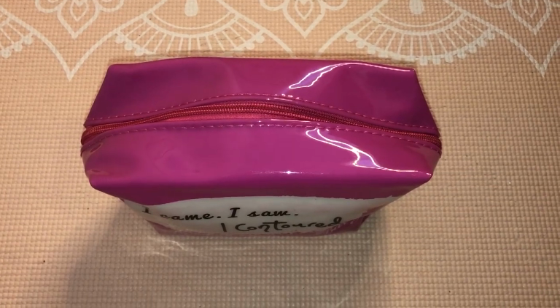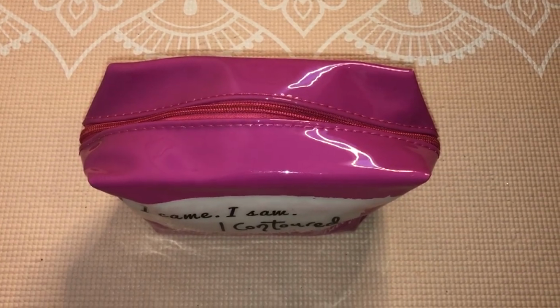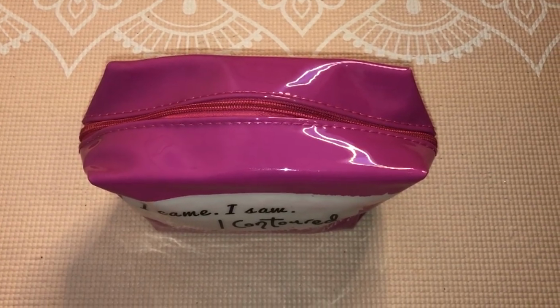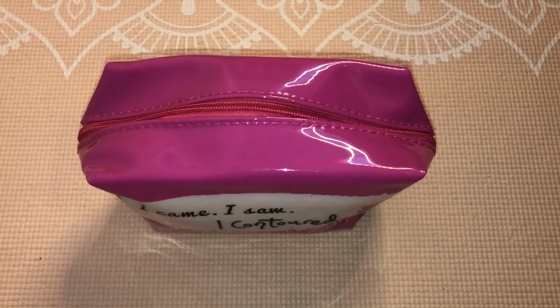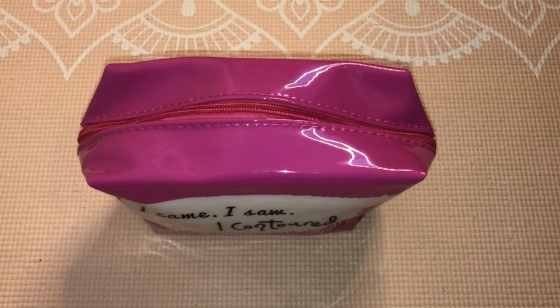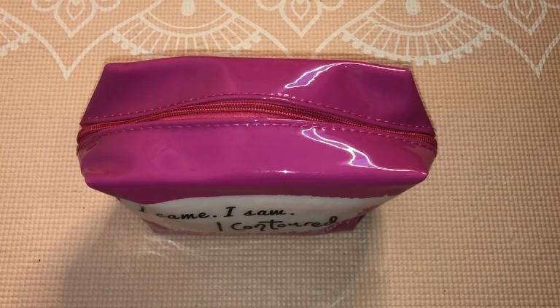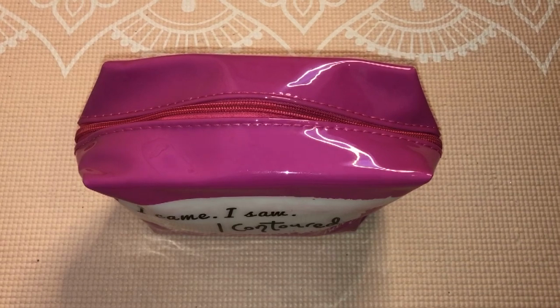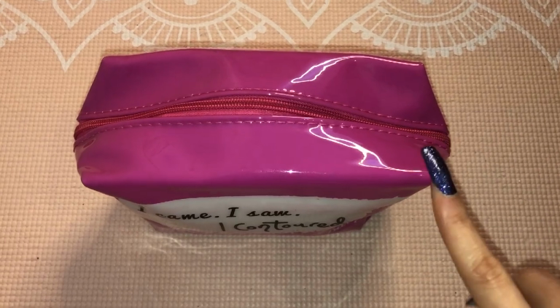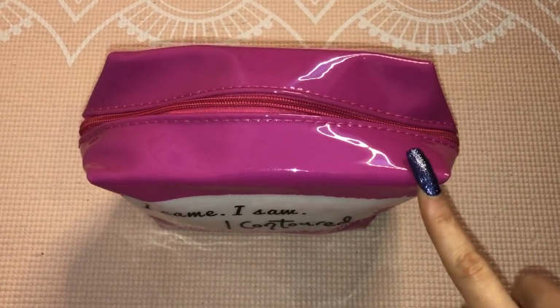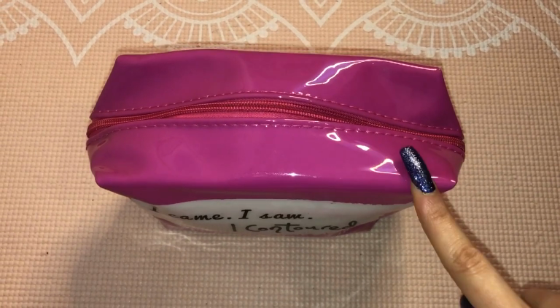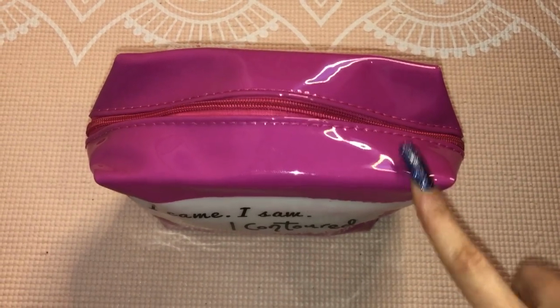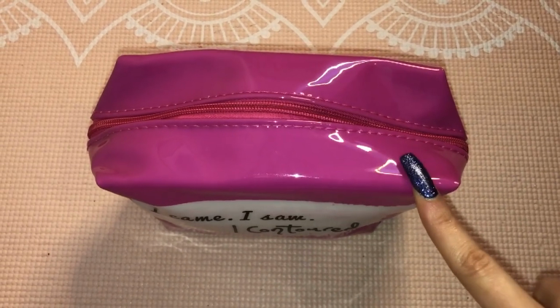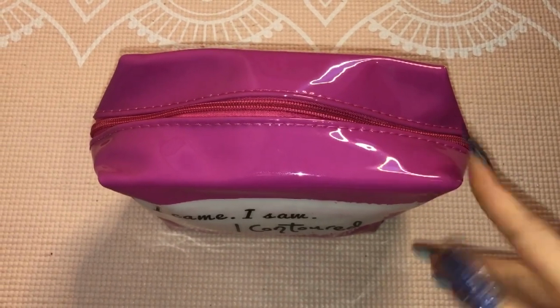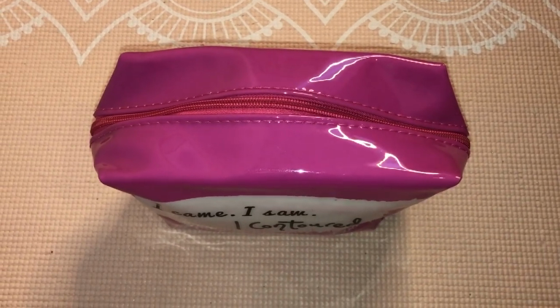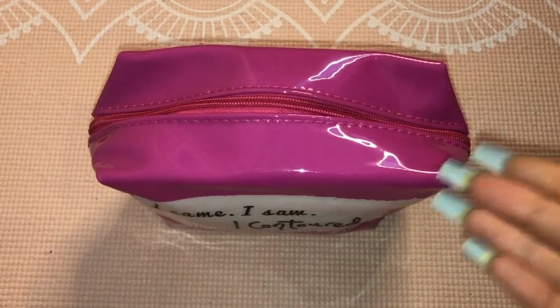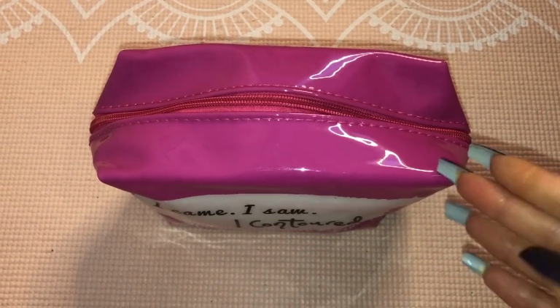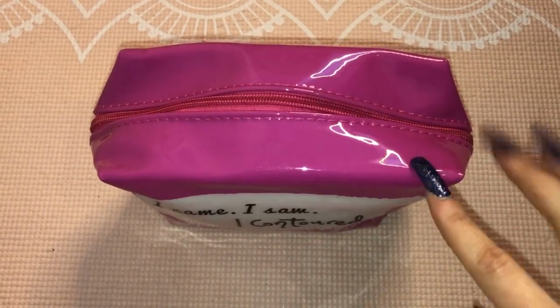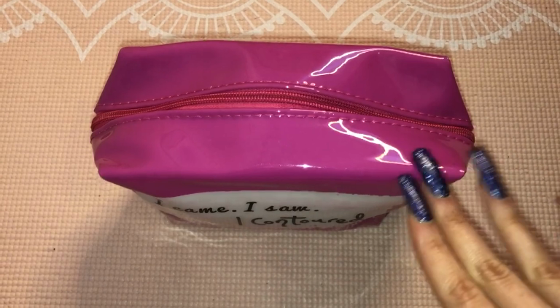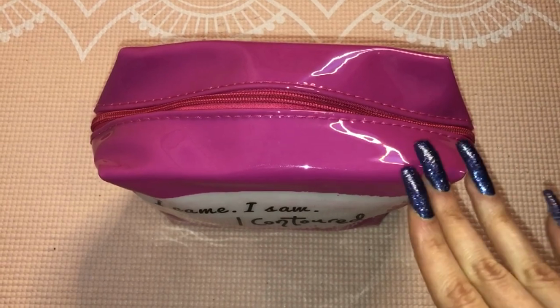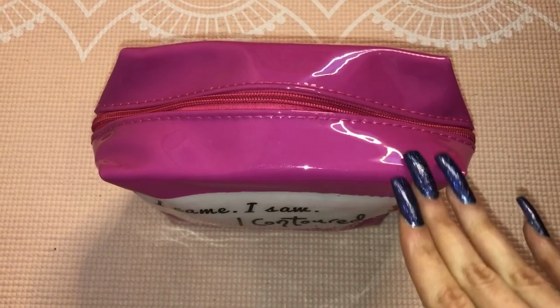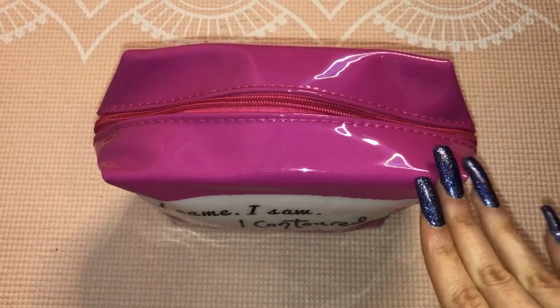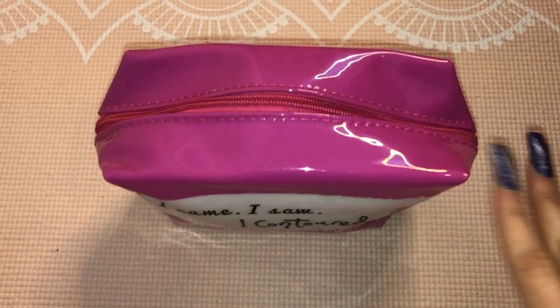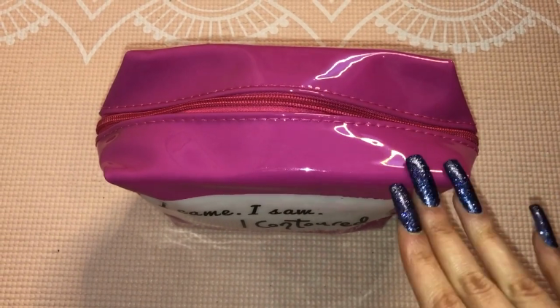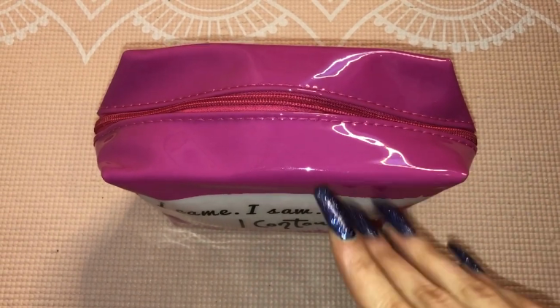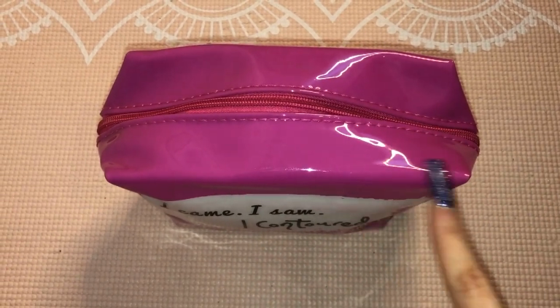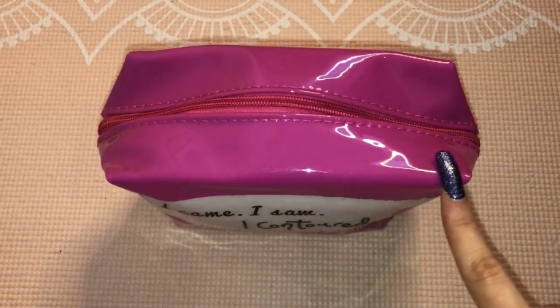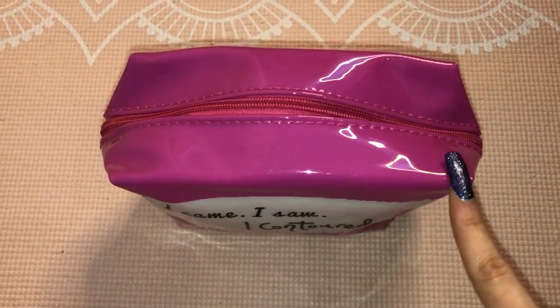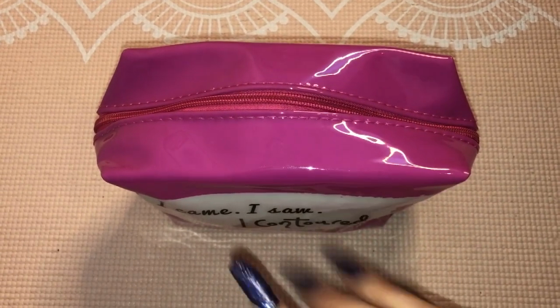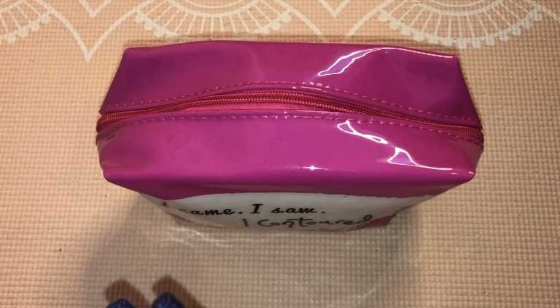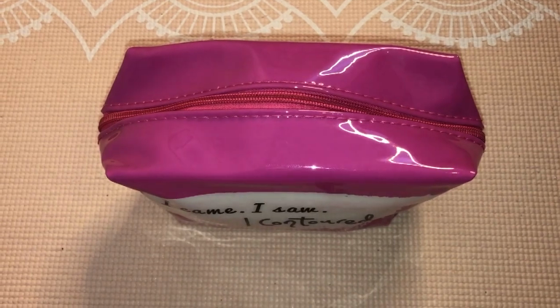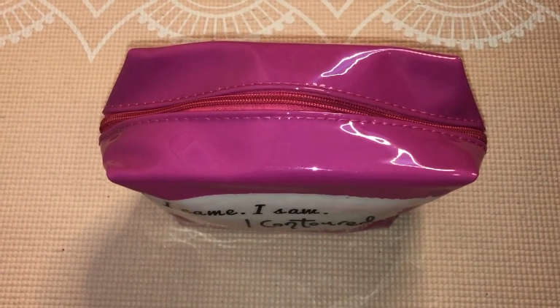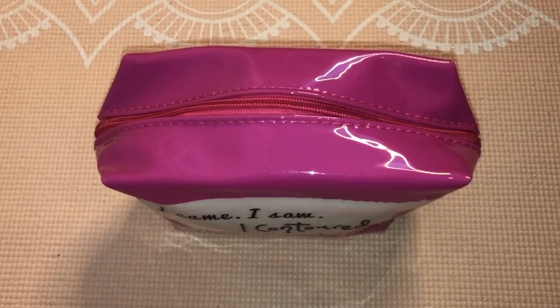I'm doing a weekend period kit, so everything I have included in this purse is what I would personally pack, considering my flow is light to medium. I'm going to be packing light to medium period products in here, including pads and tampons.